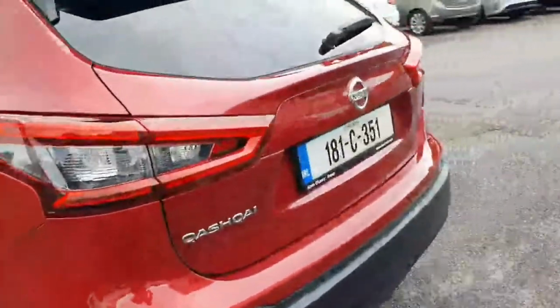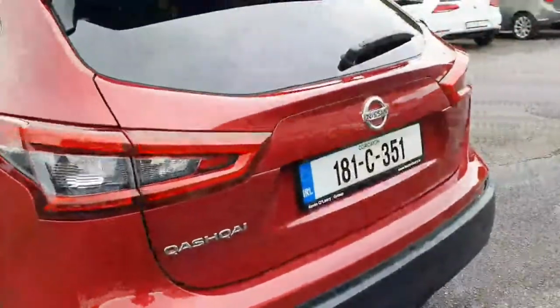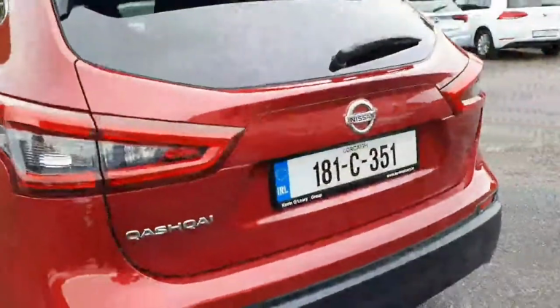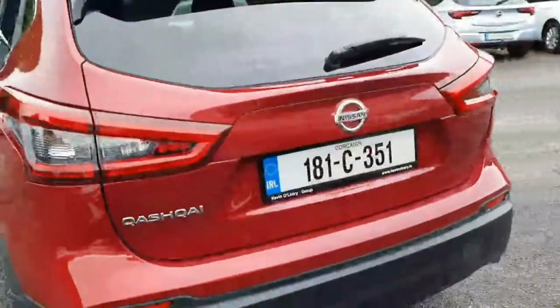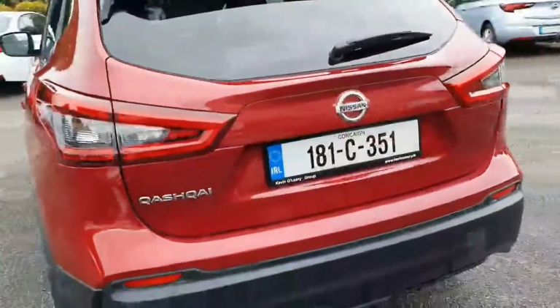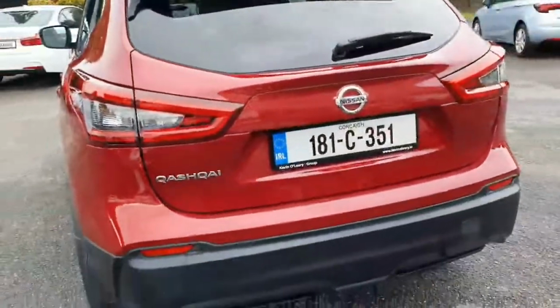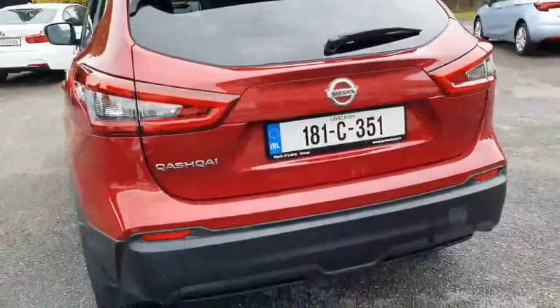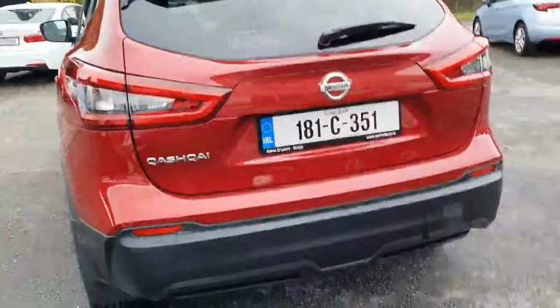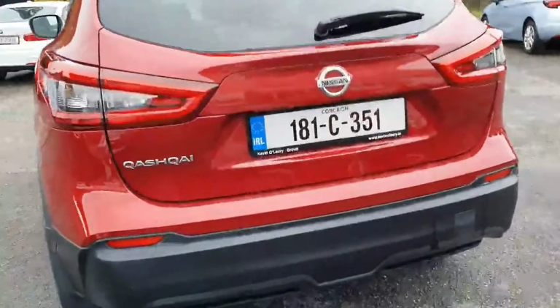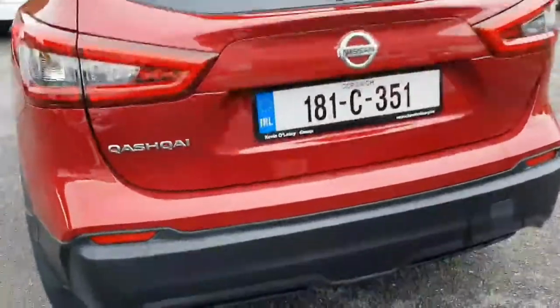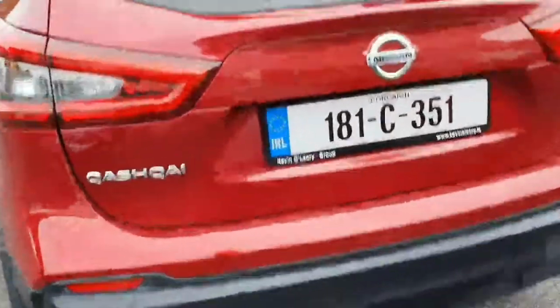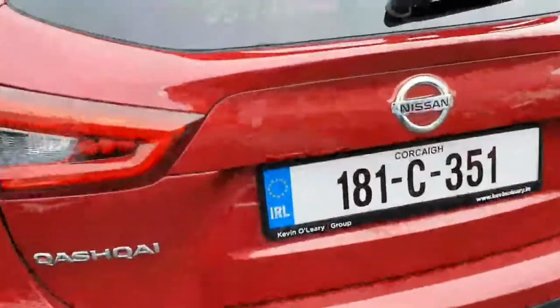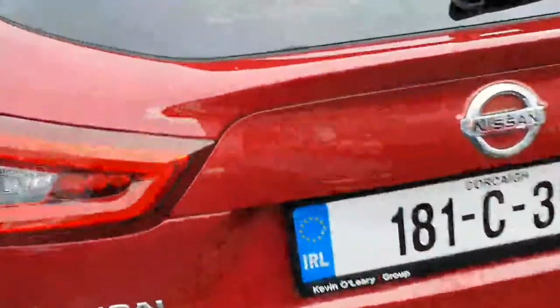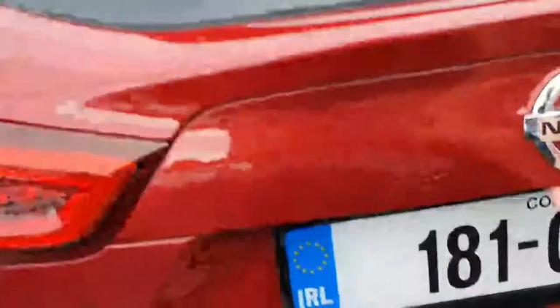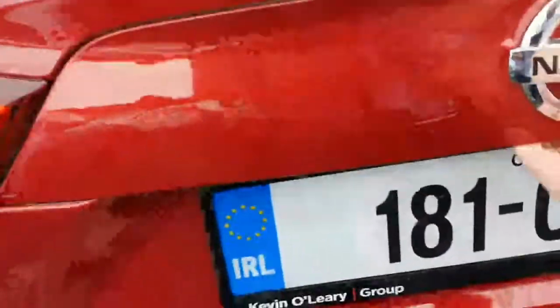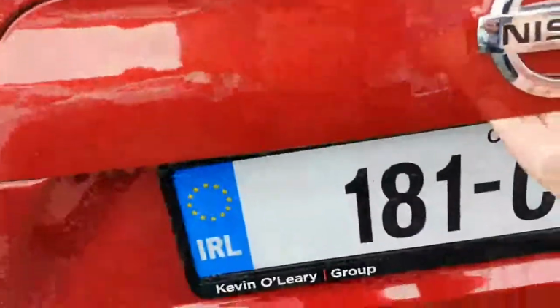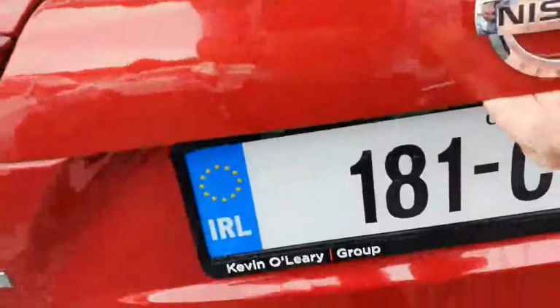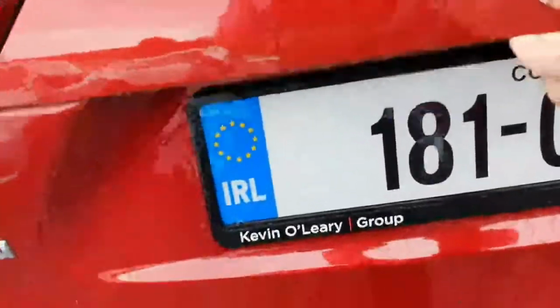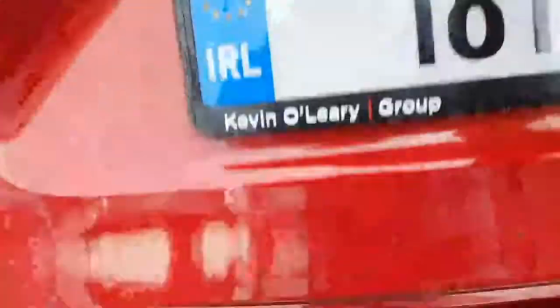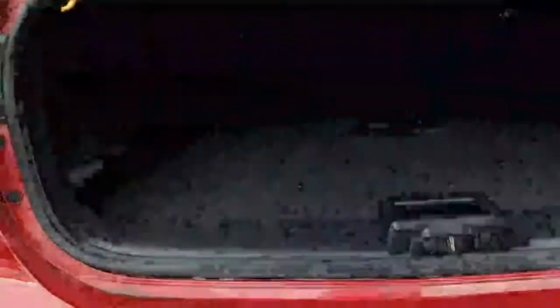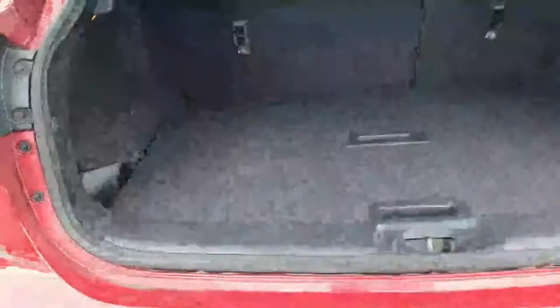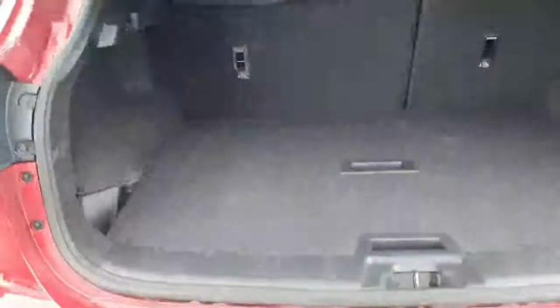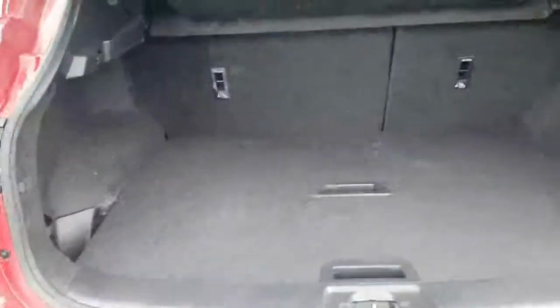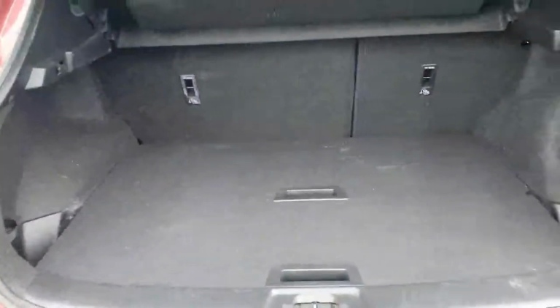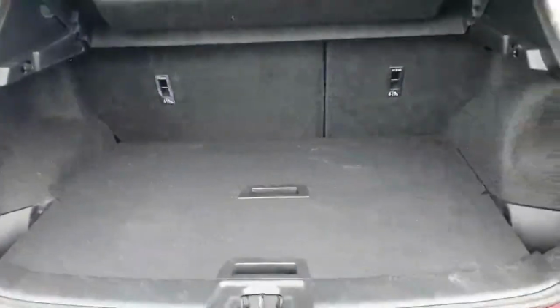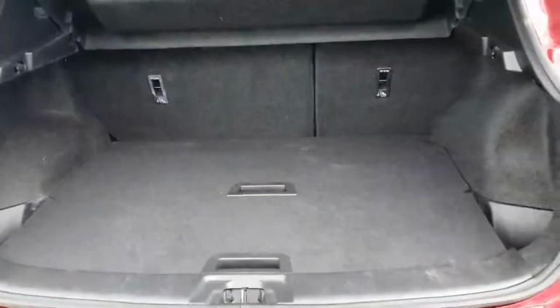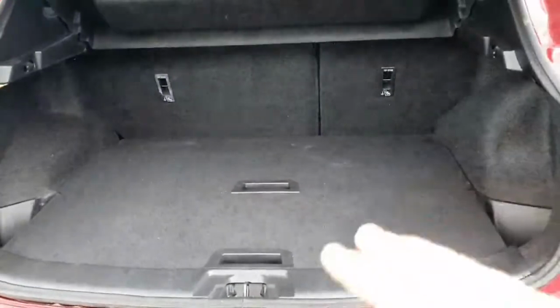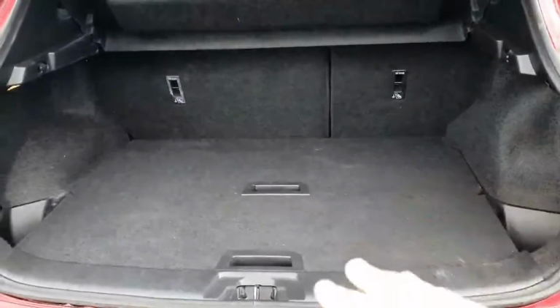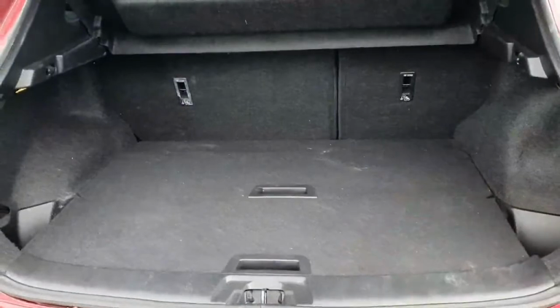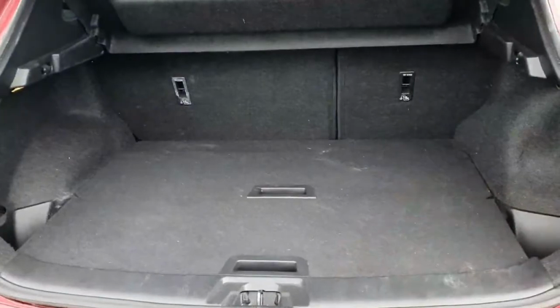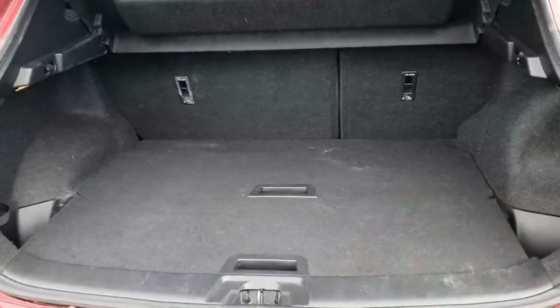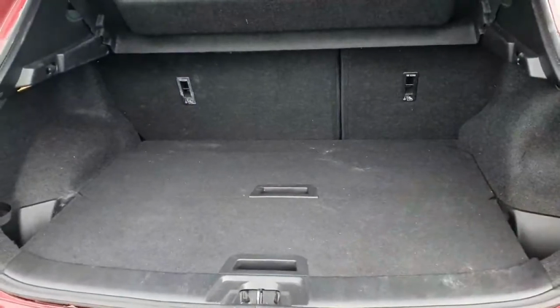The car is in absolutely immaculate condition. You have a nice big boot with the drop-down feature as well.